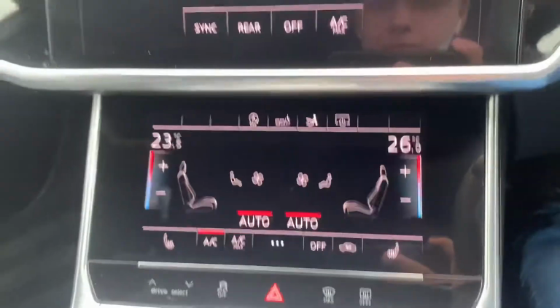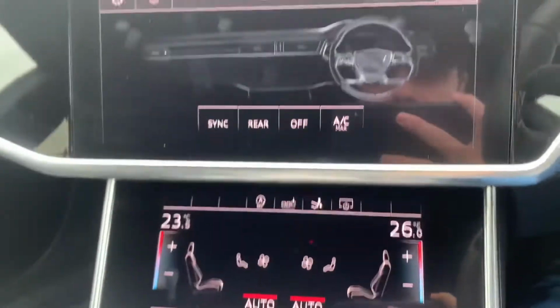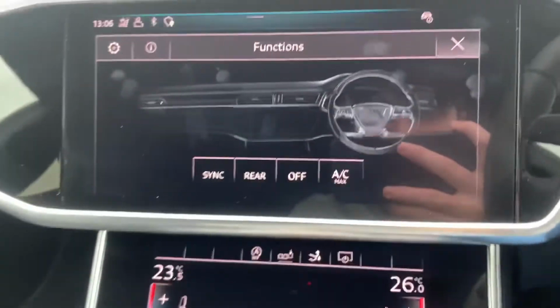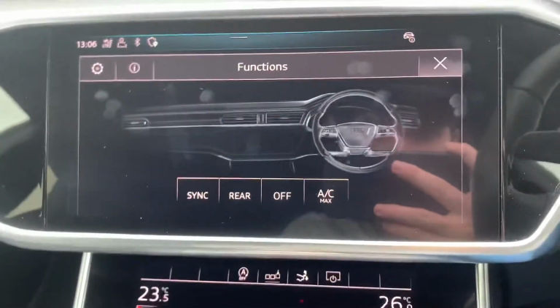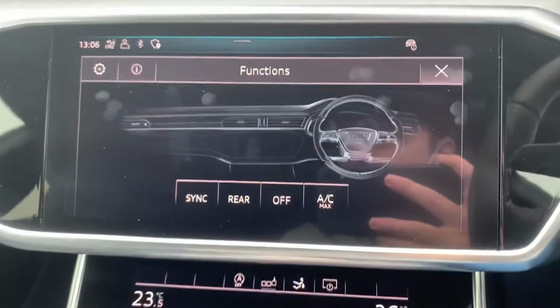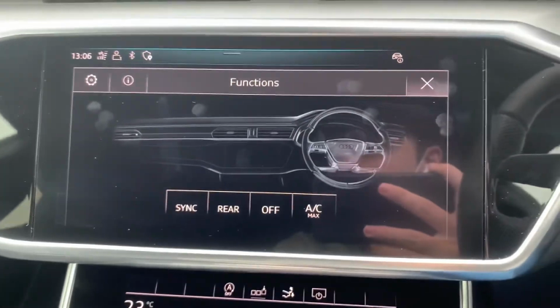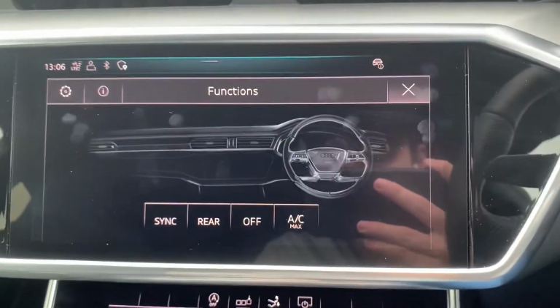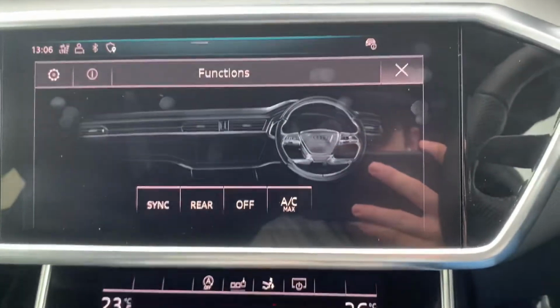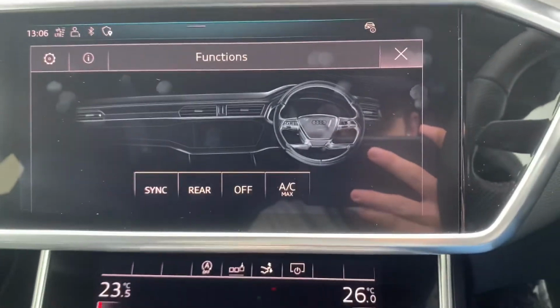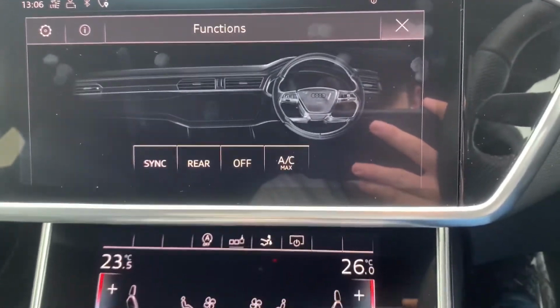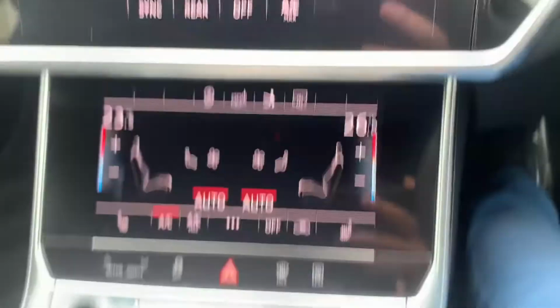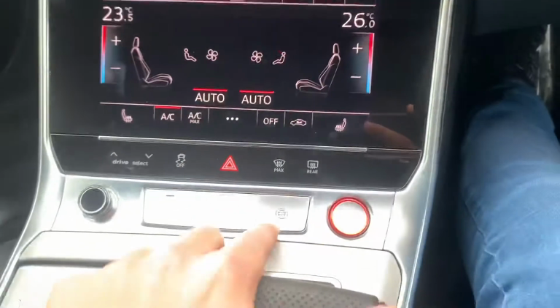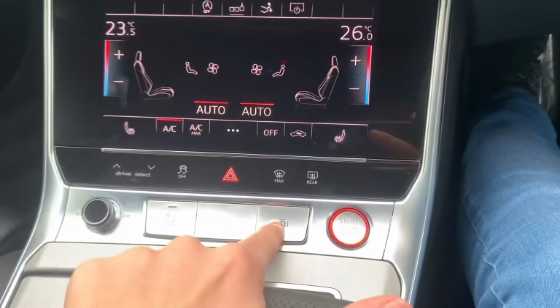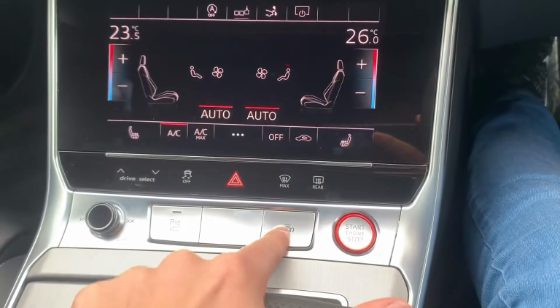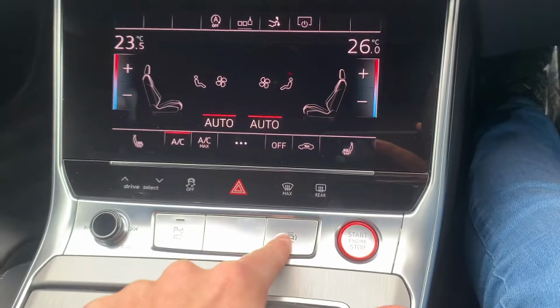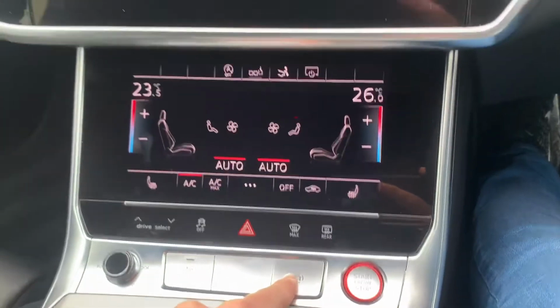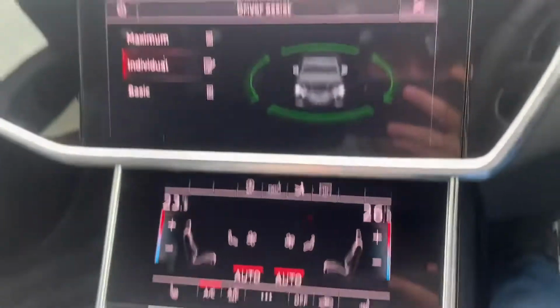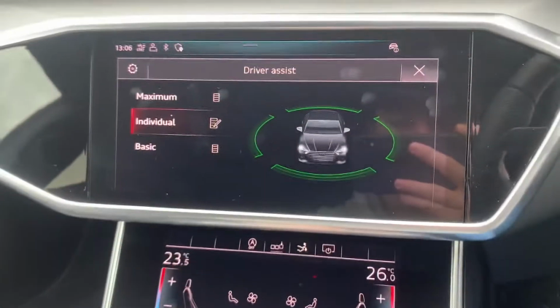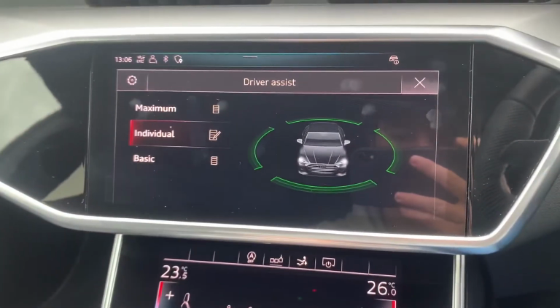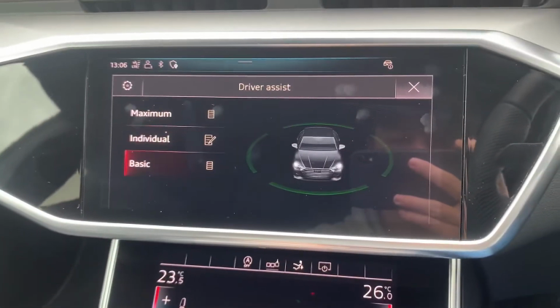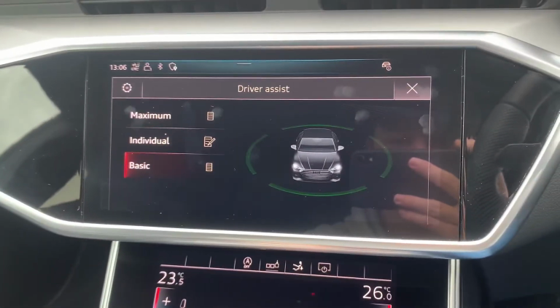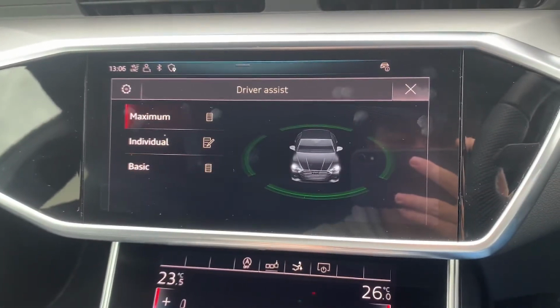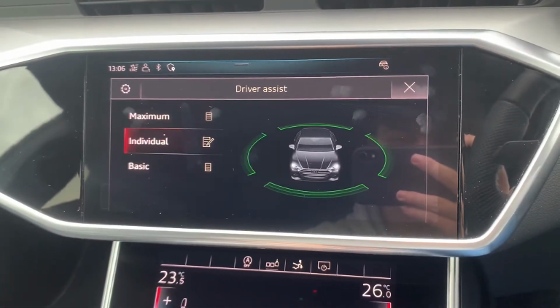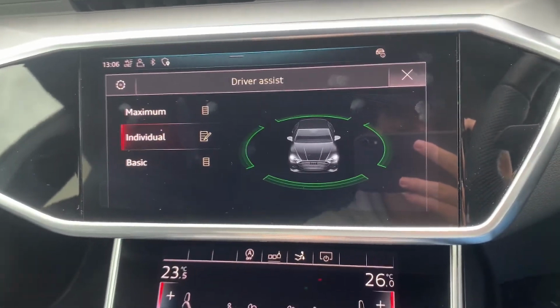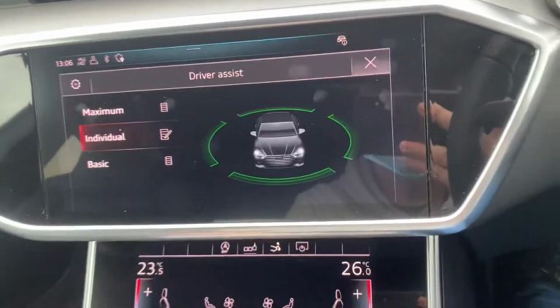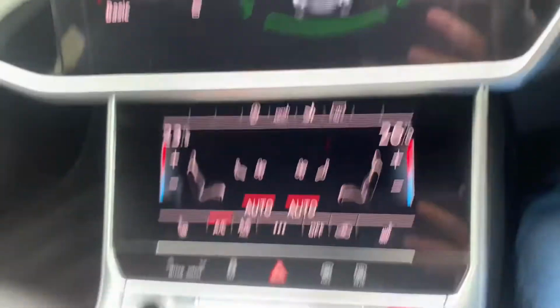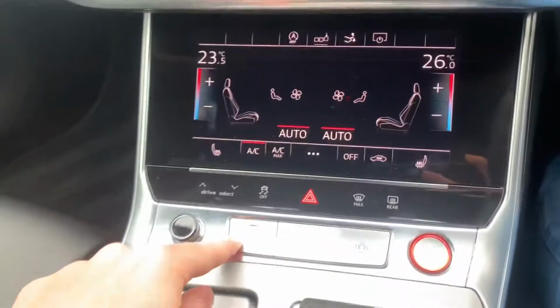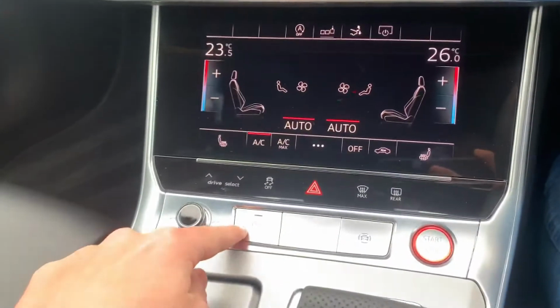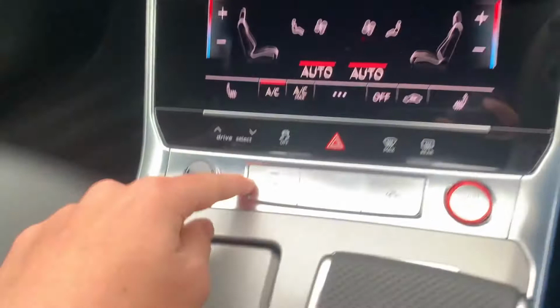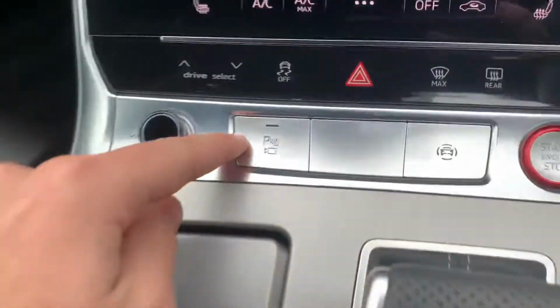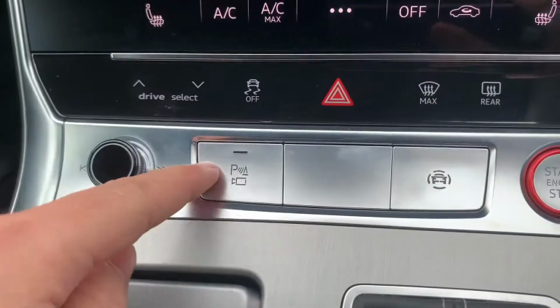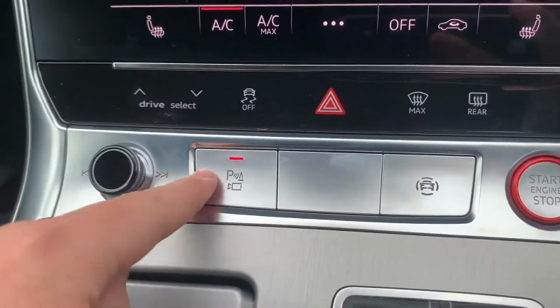So you can see your air conditioning functions, and with the button just here you can see your driver assist functions and parking sensor activation button.